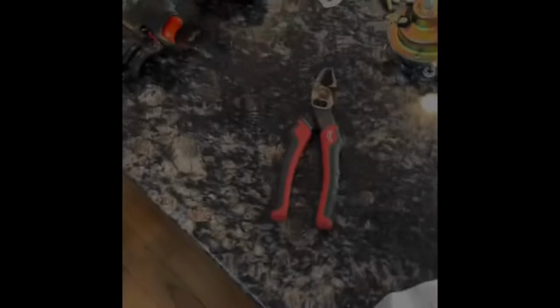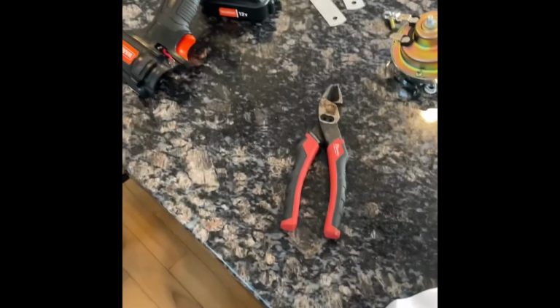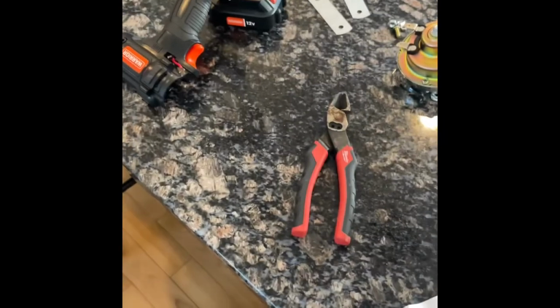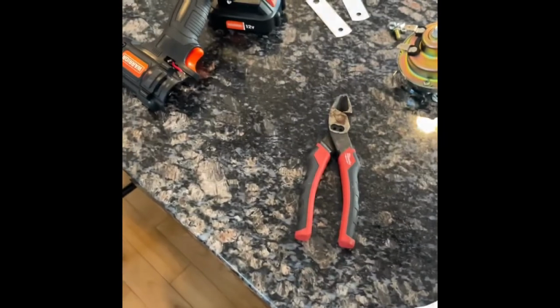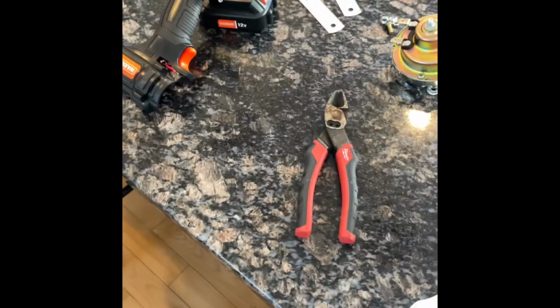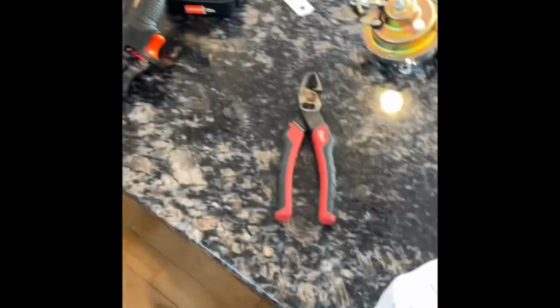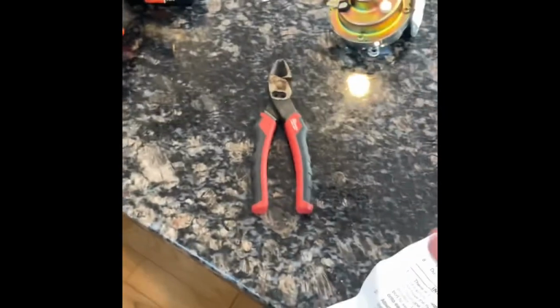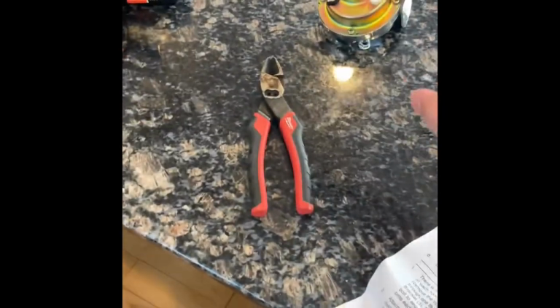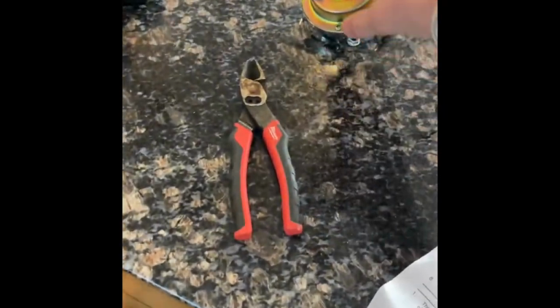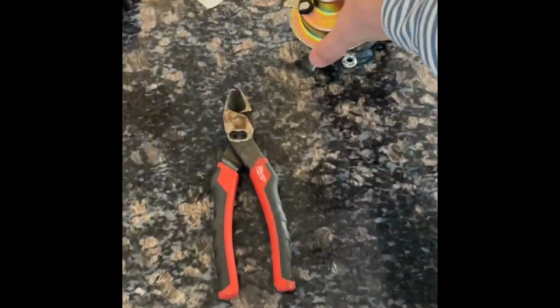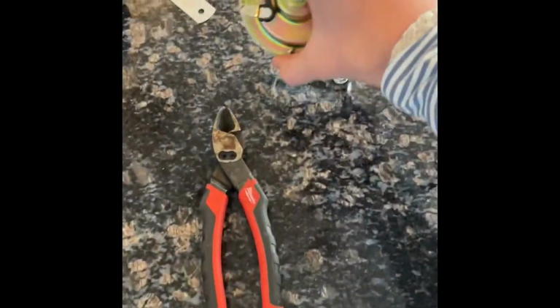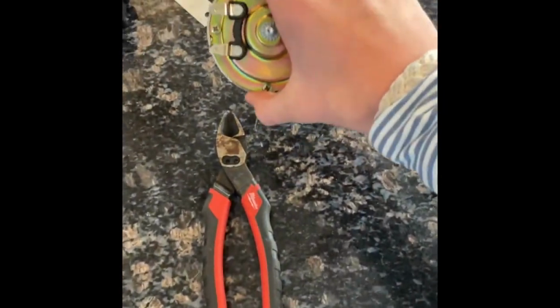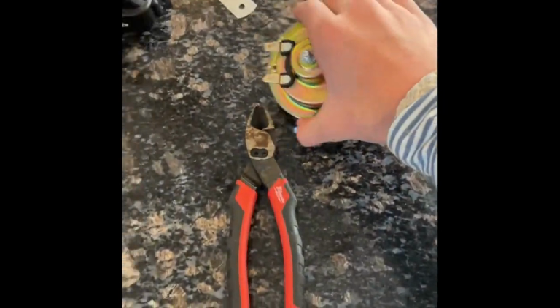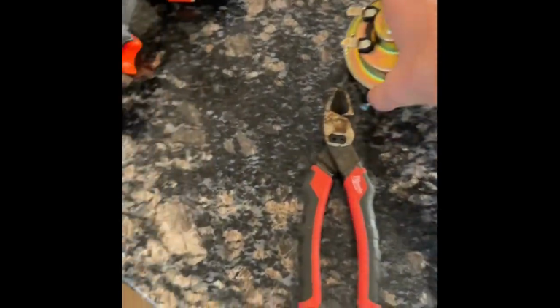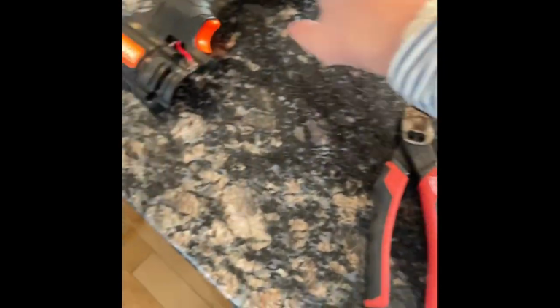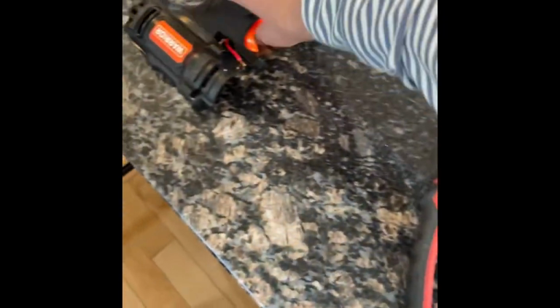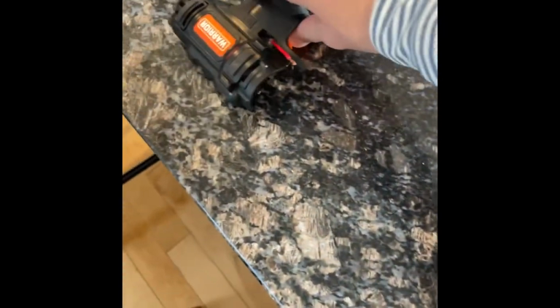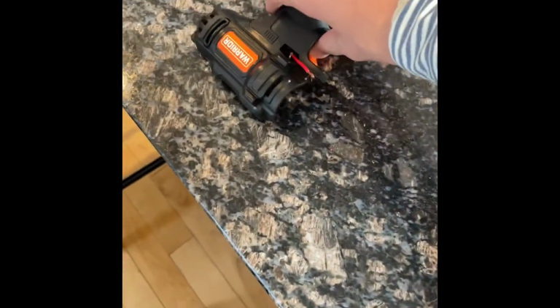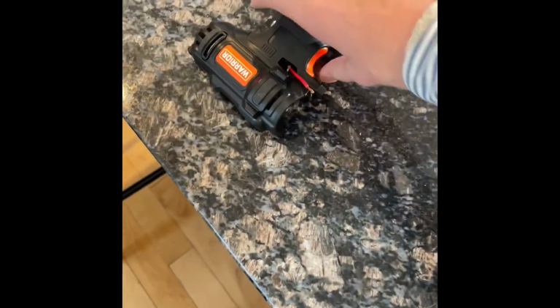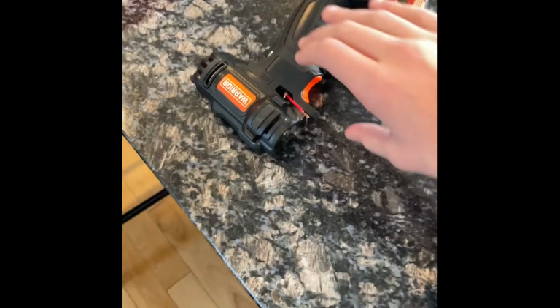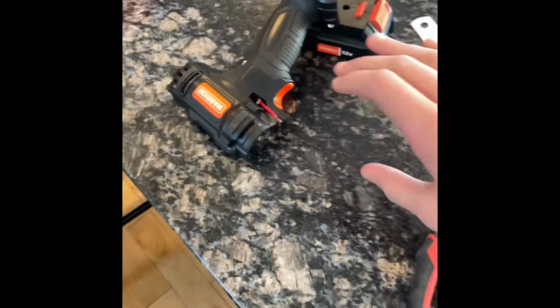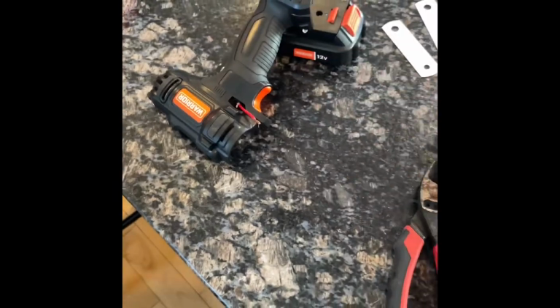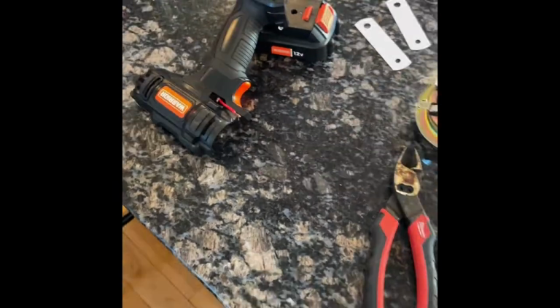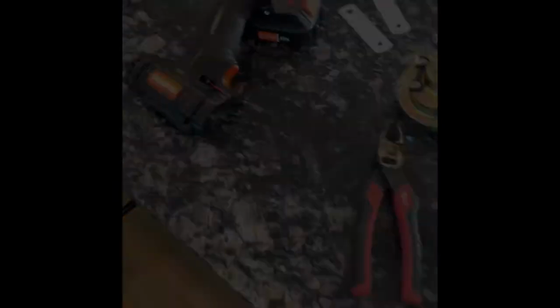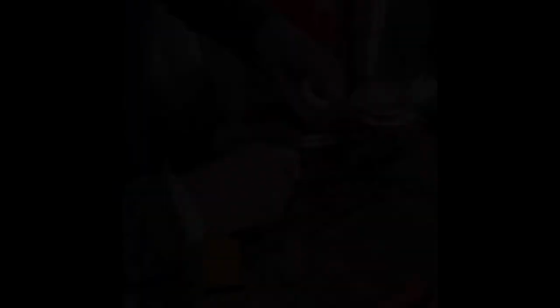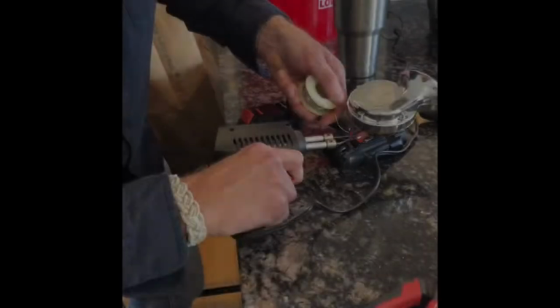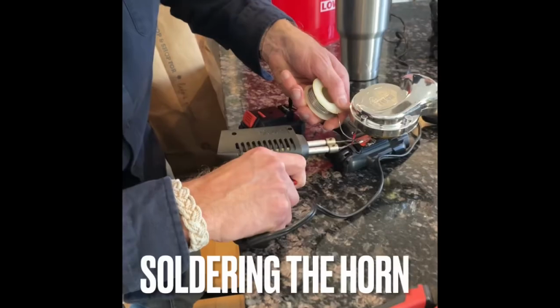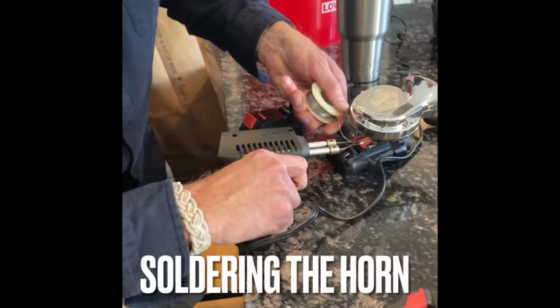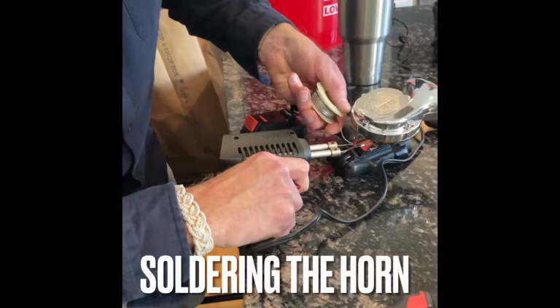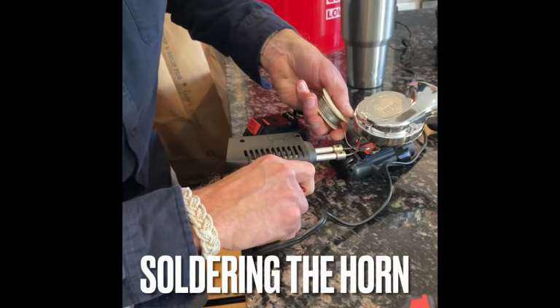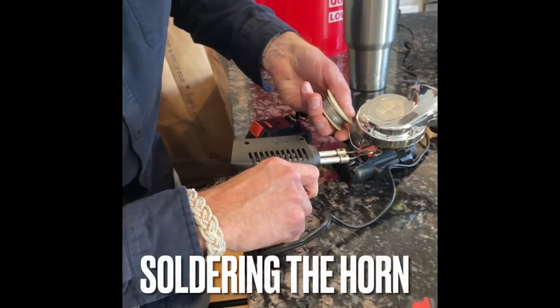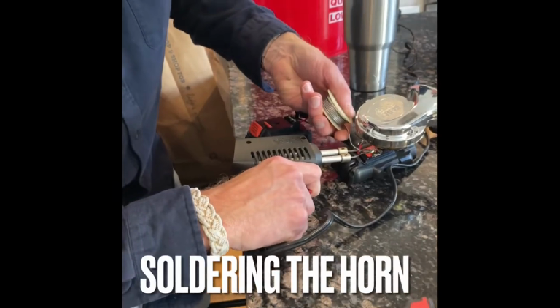Now we got the drill apart and we're going to wire up the horn with the switch on it and put it back together. Now we're soldering the horn to the drill.